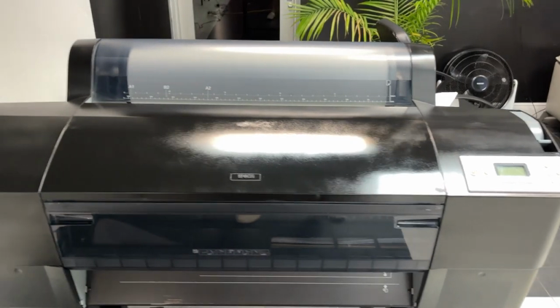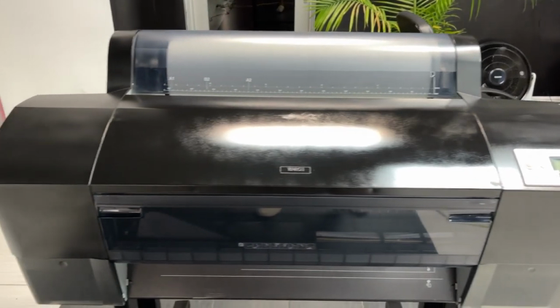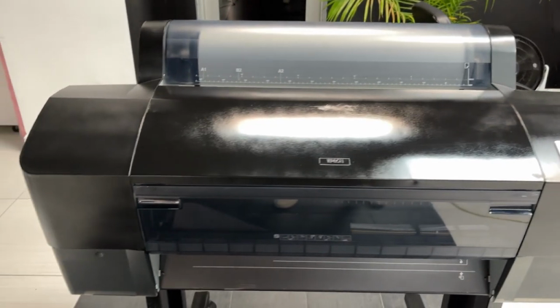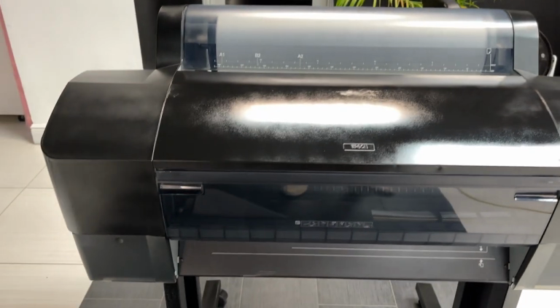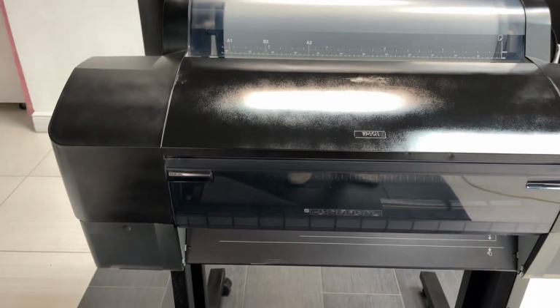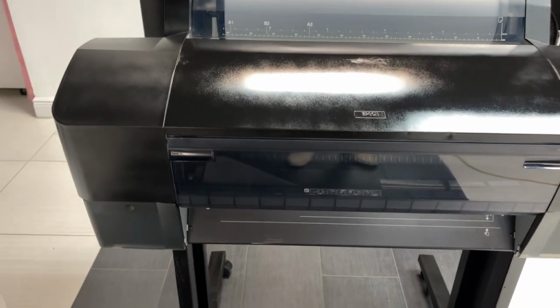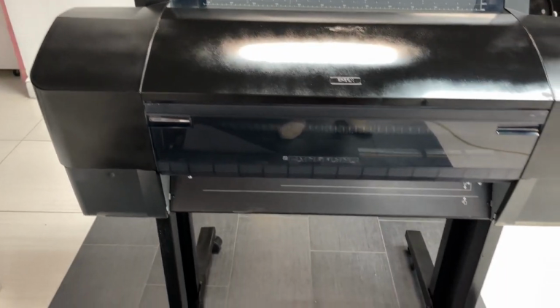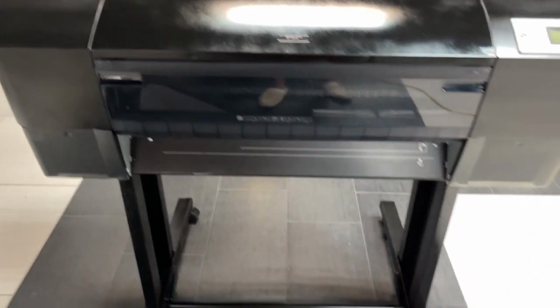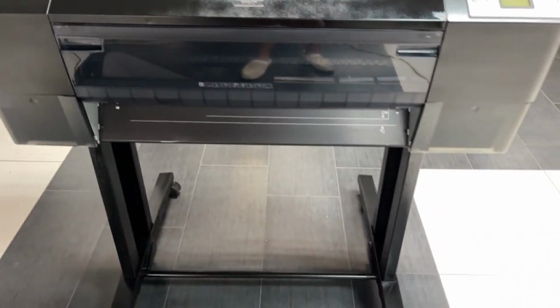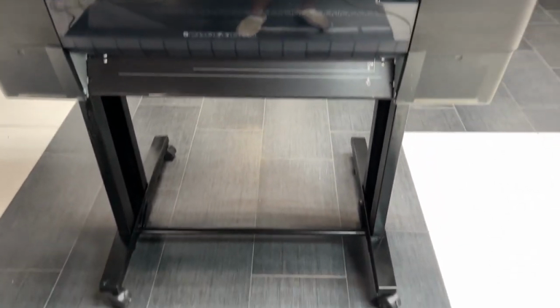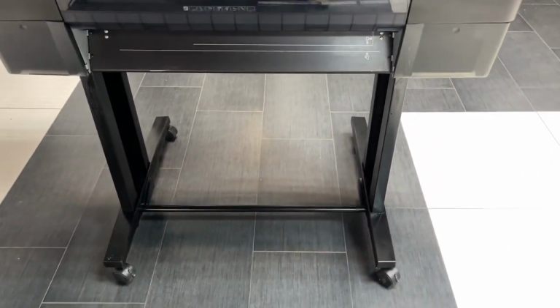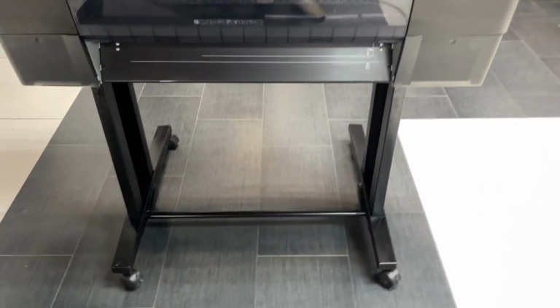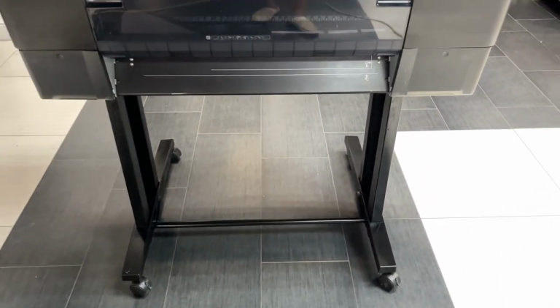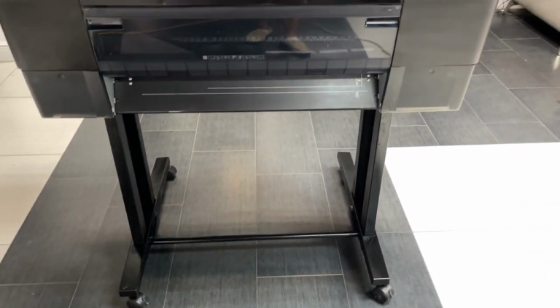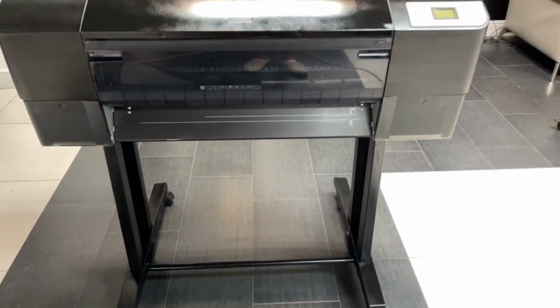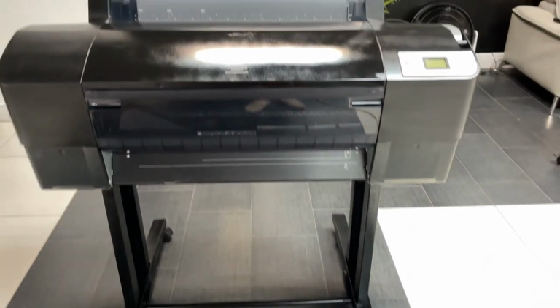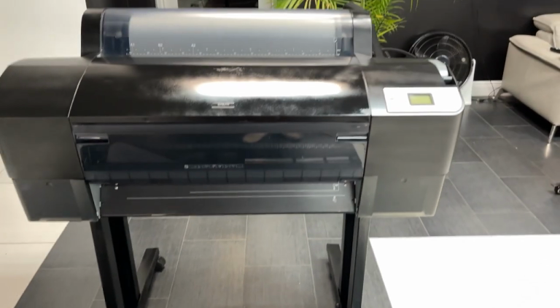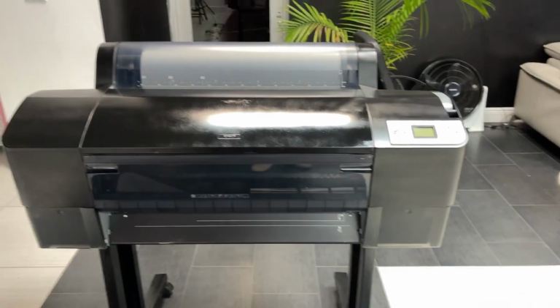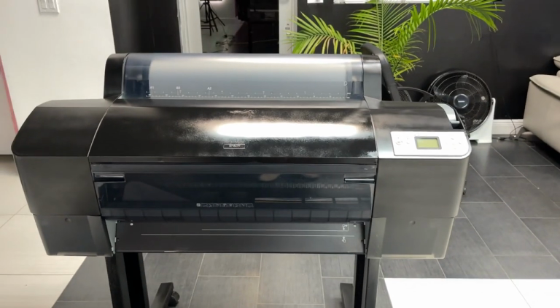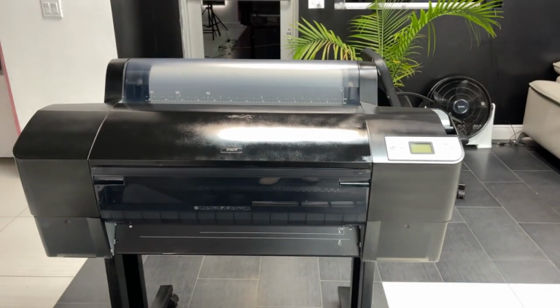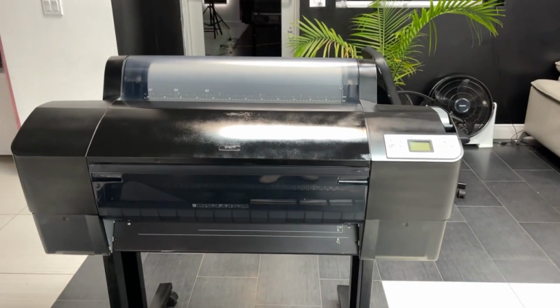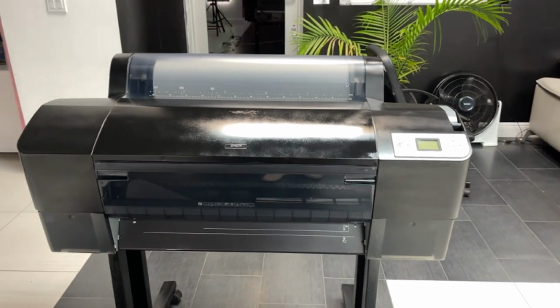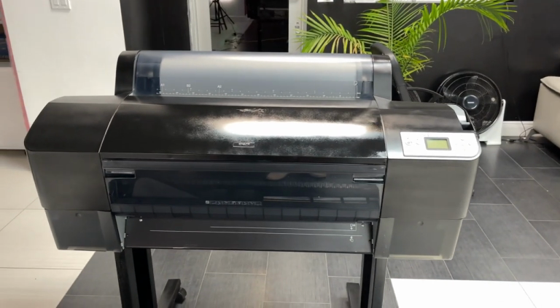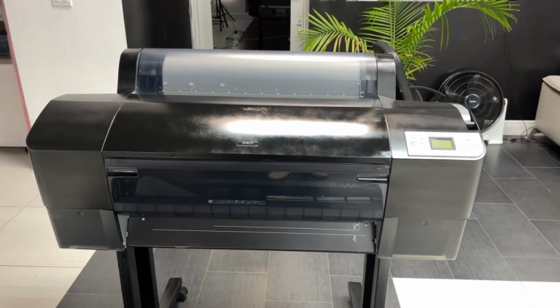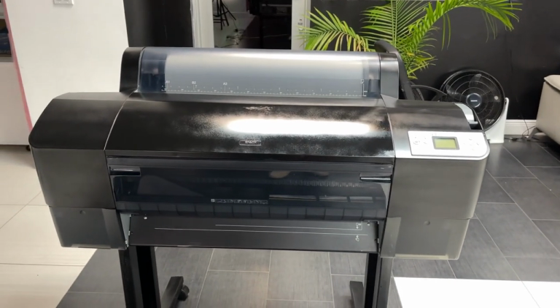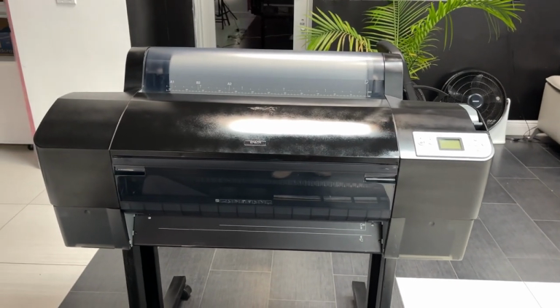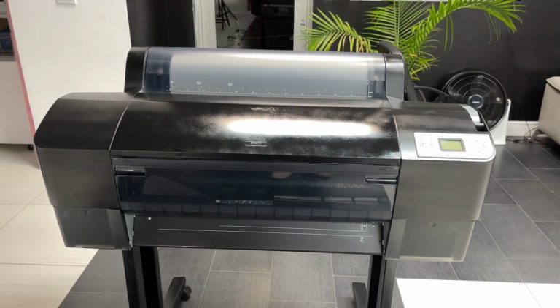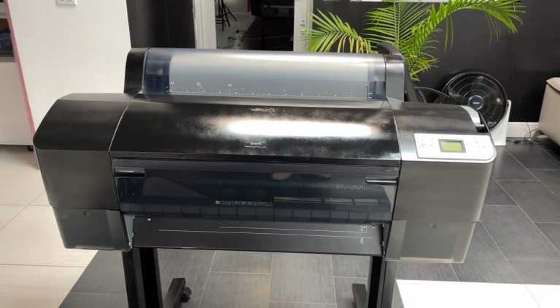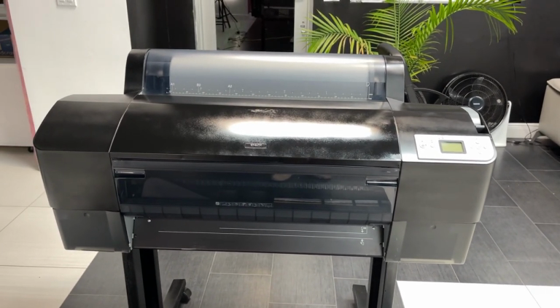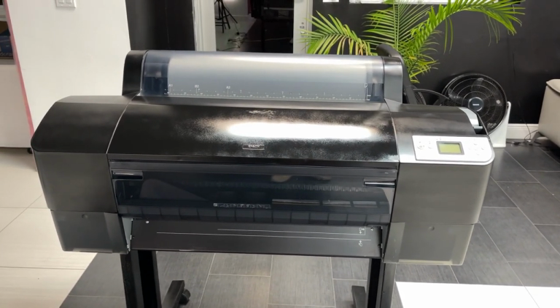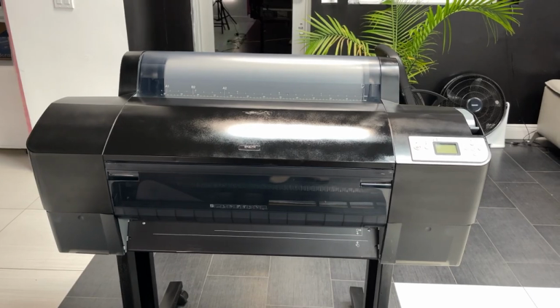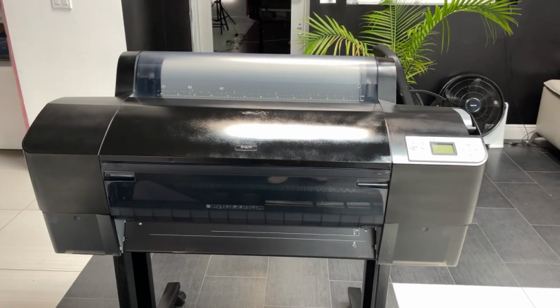Wow, look at that! Tomorrow we will send it to the new customer that ordered this unit, the MP 2410 from McLeod. Thank you.